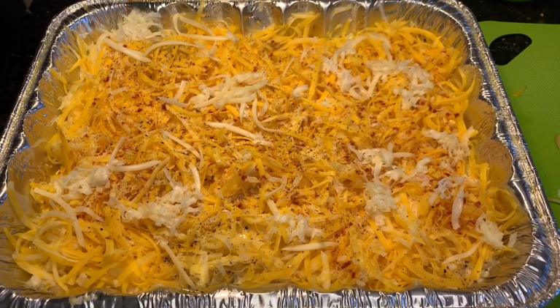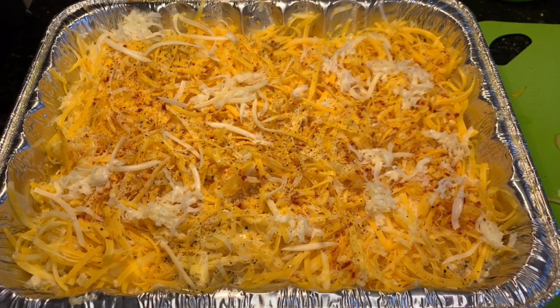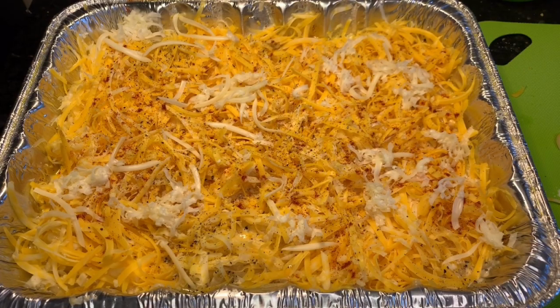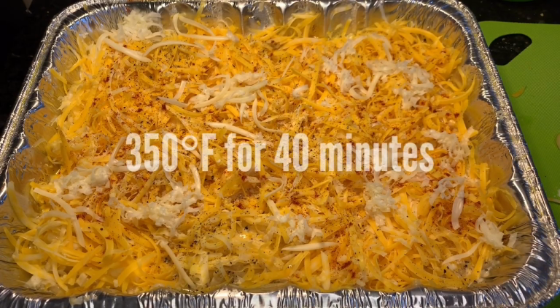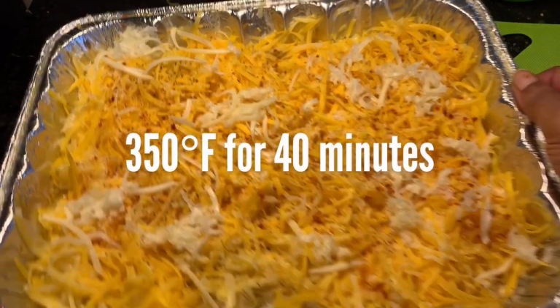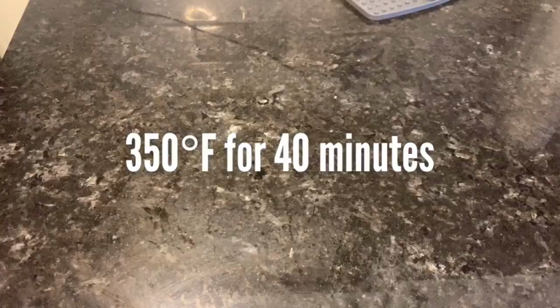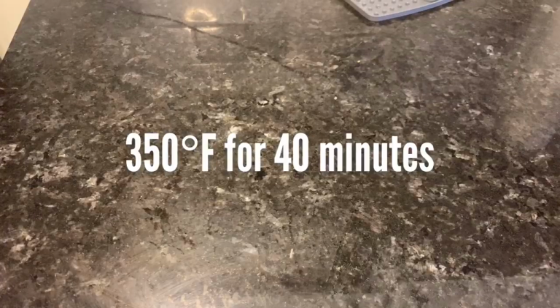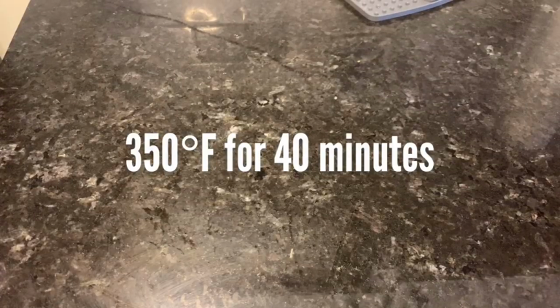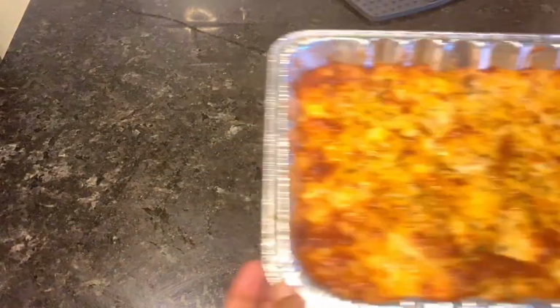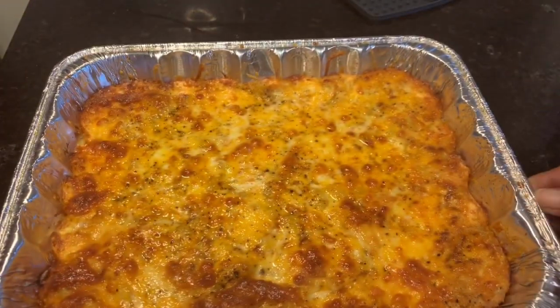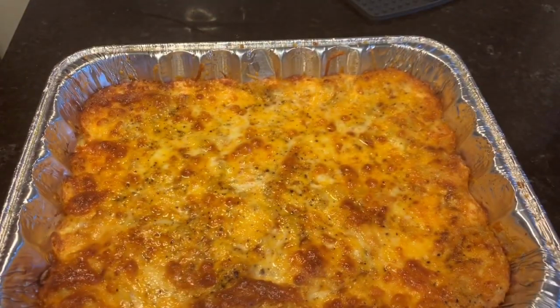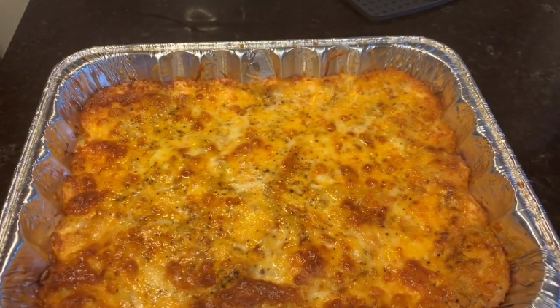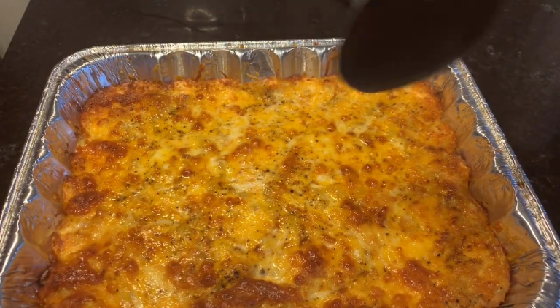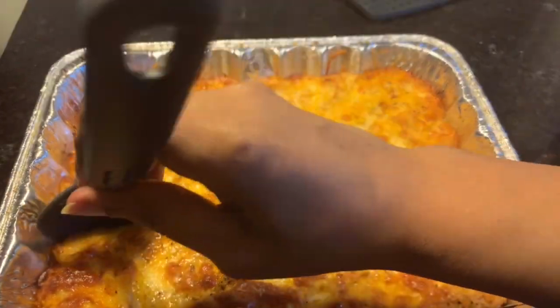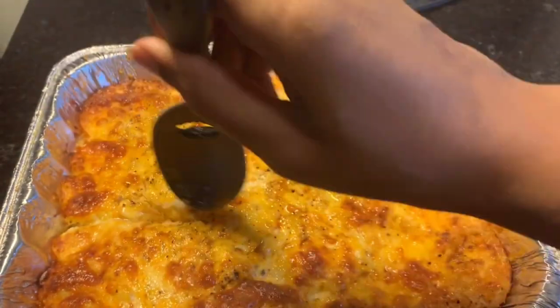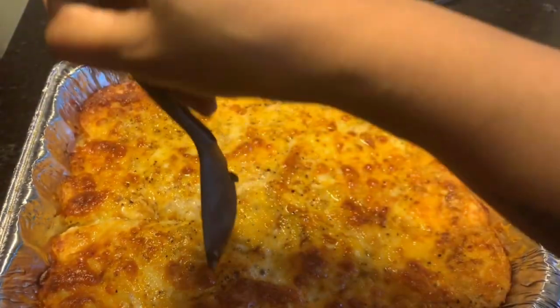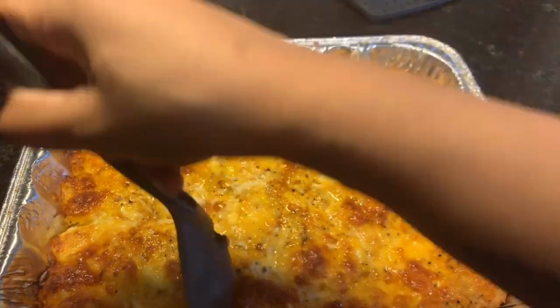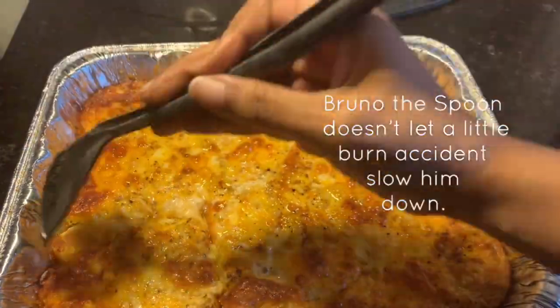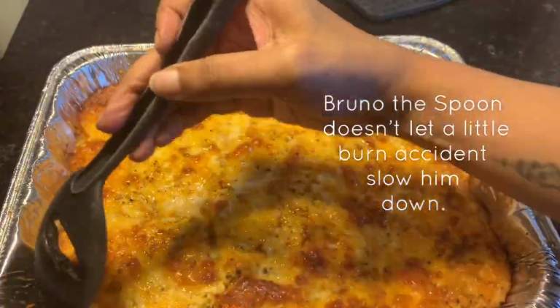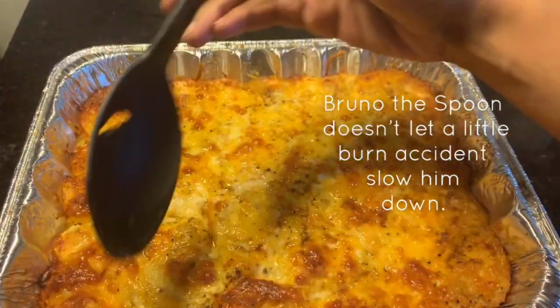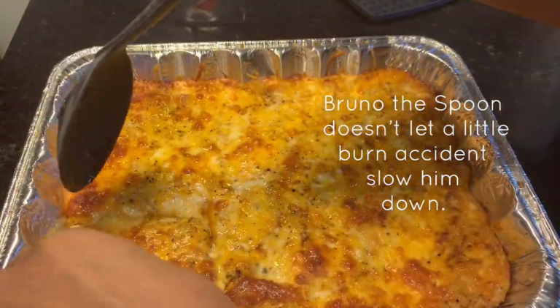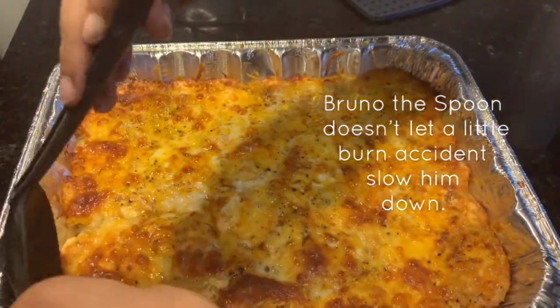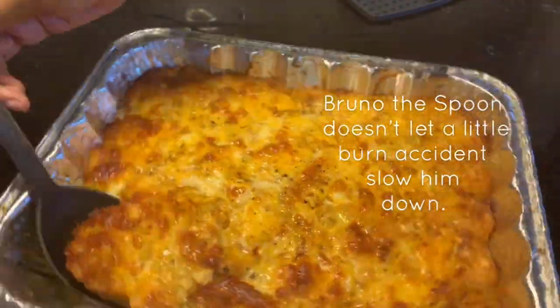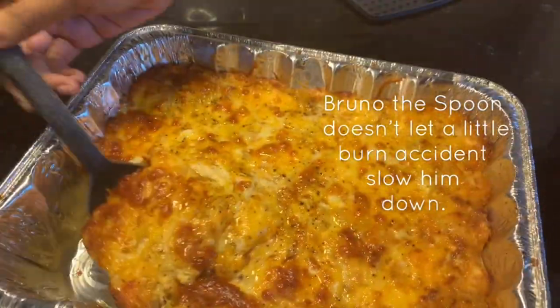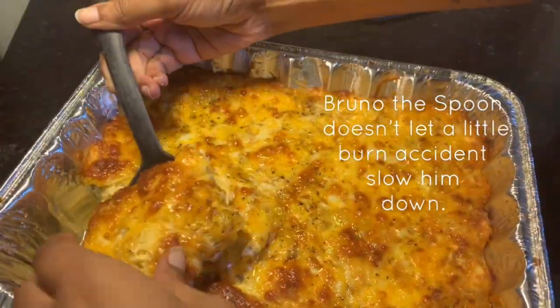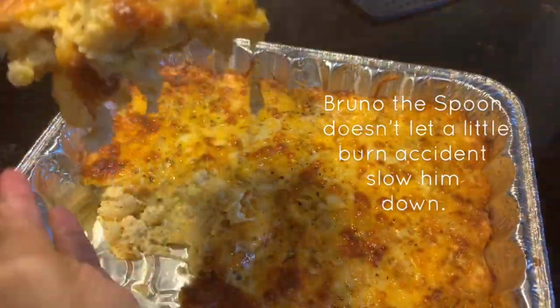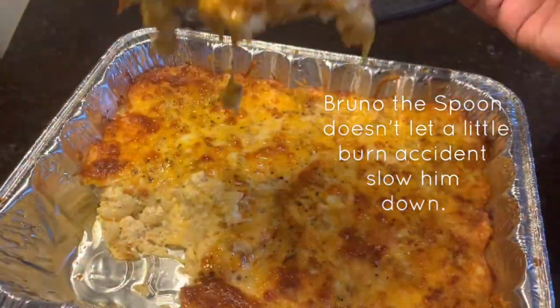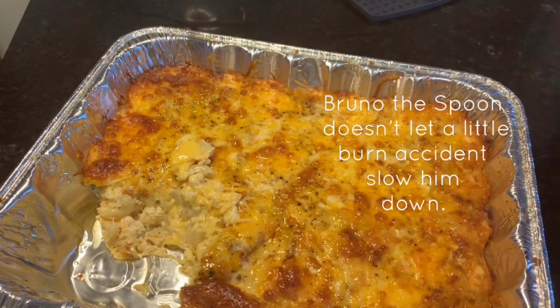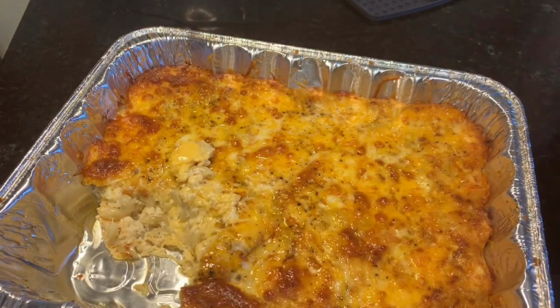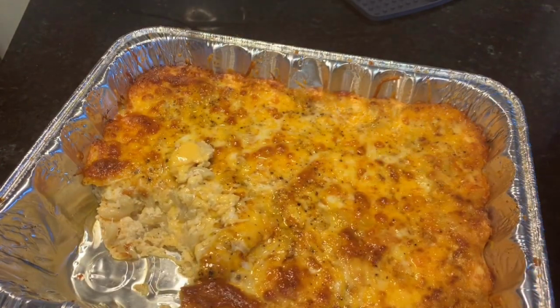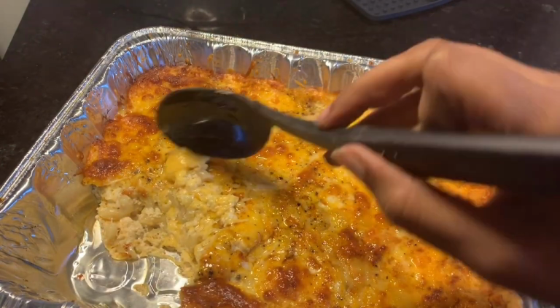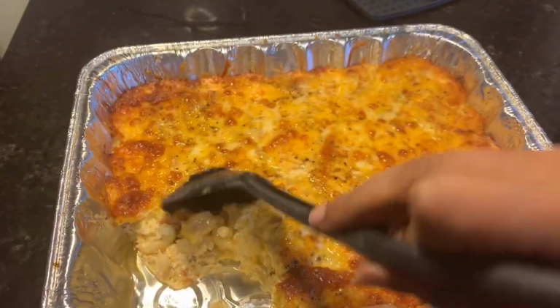Toss this in the oven at 350 for about 40 minutes, or until it's as brown on top as you want it to be. Let it sit for 10 minutes — it doesn't look like I did, but I did. Let it sit for at least 10 minutes, and then dig in.